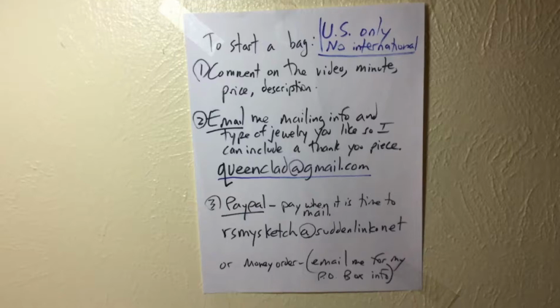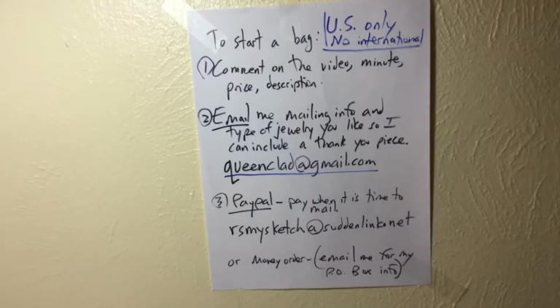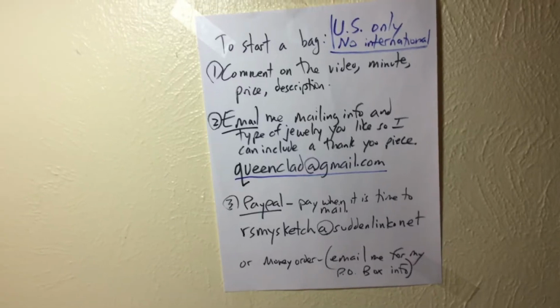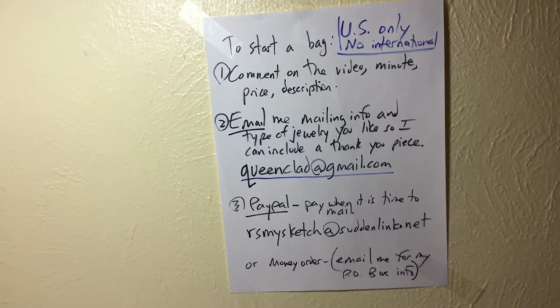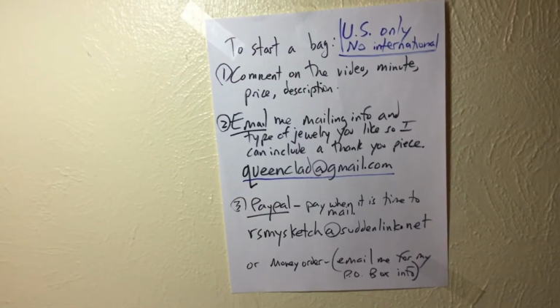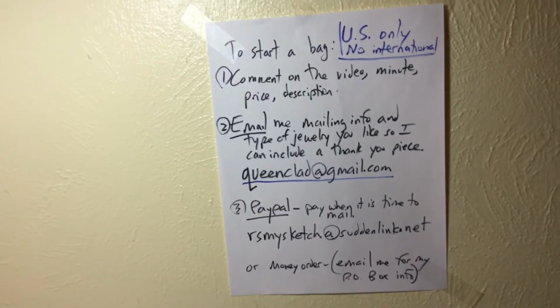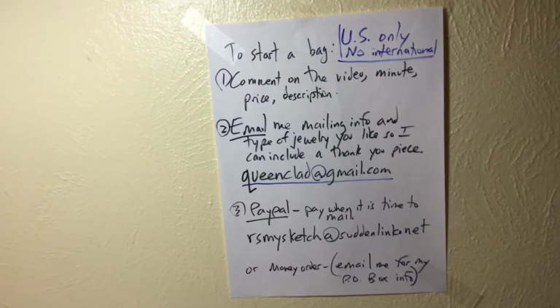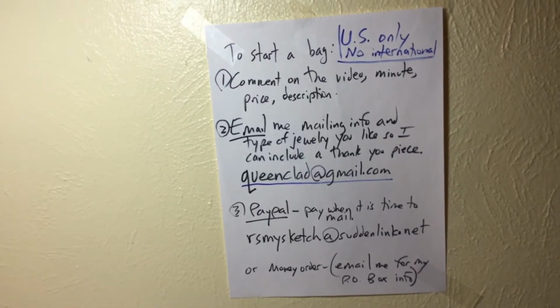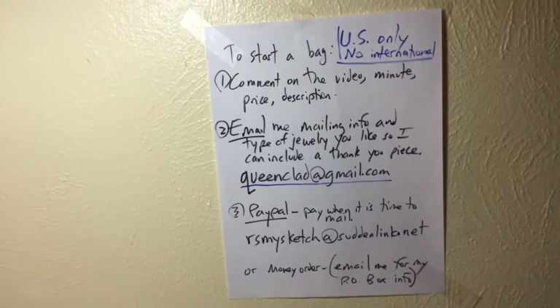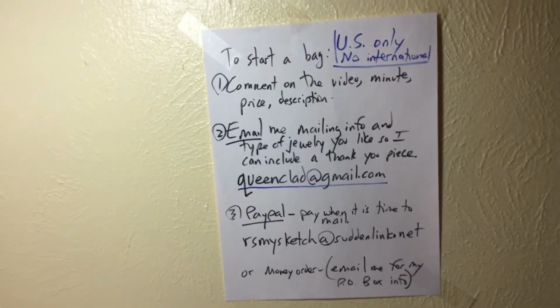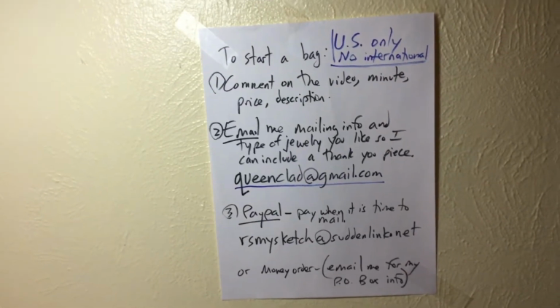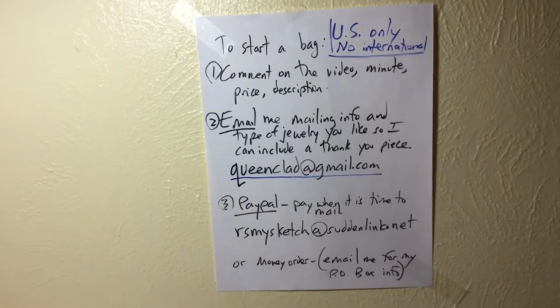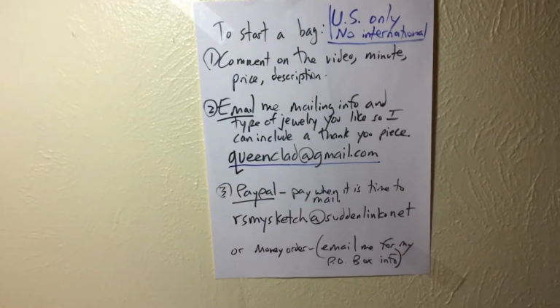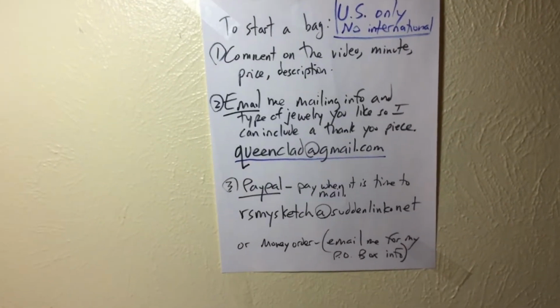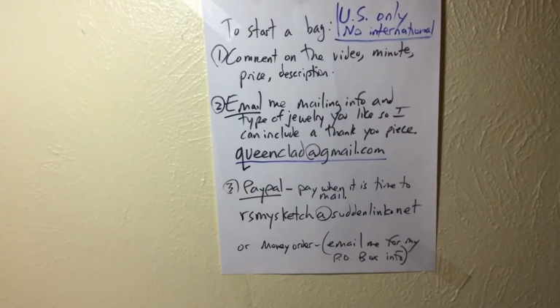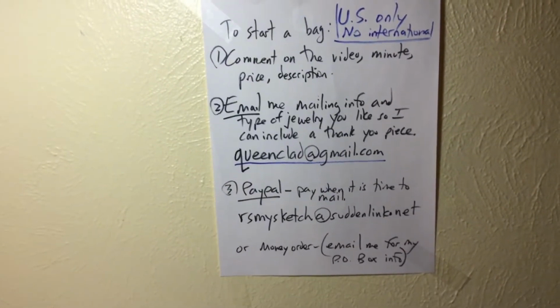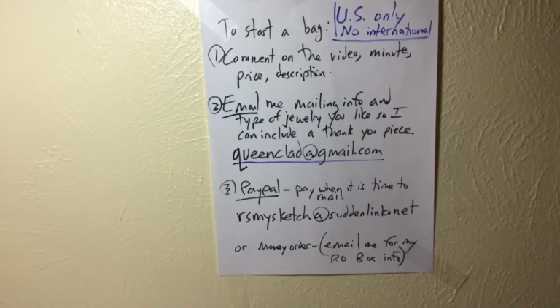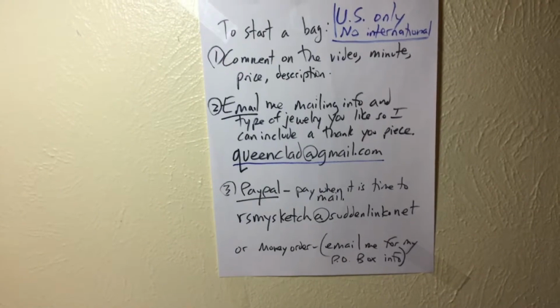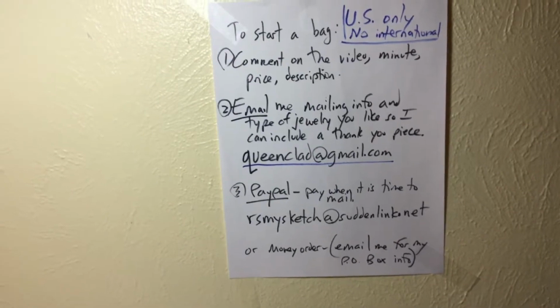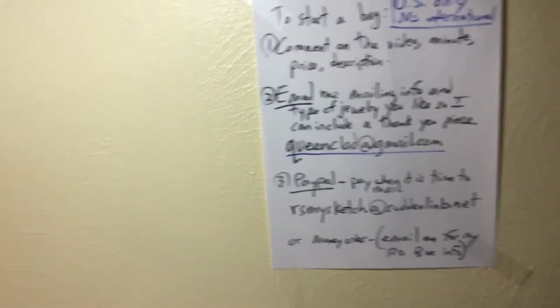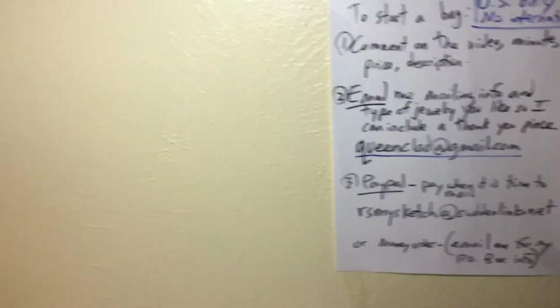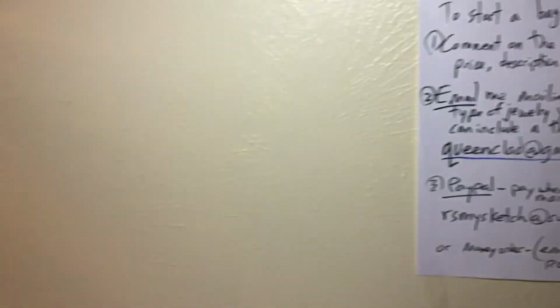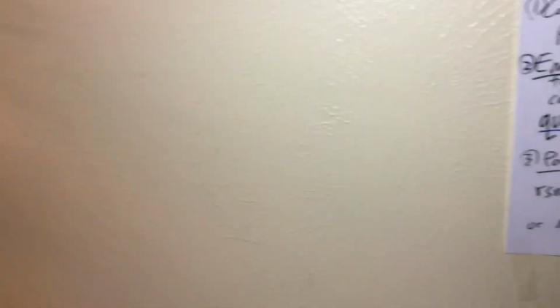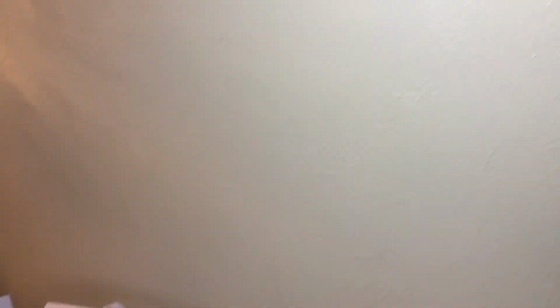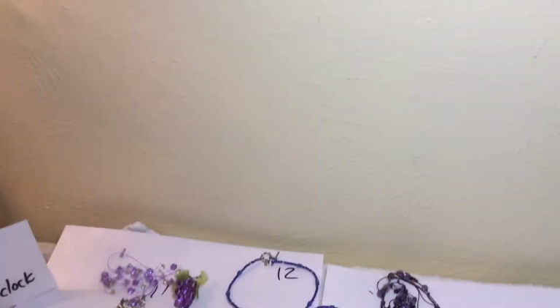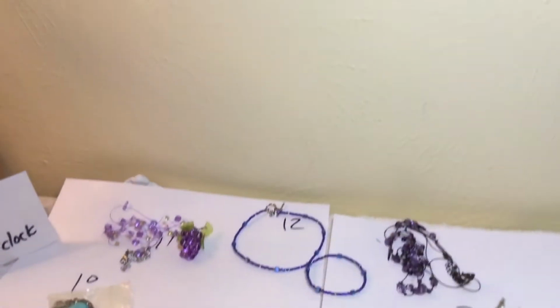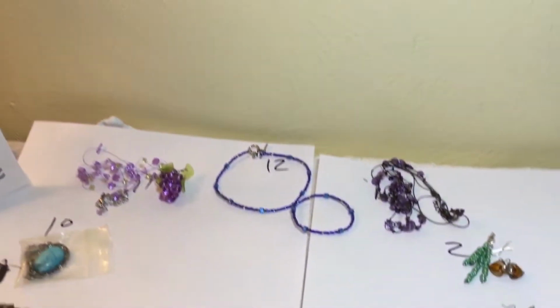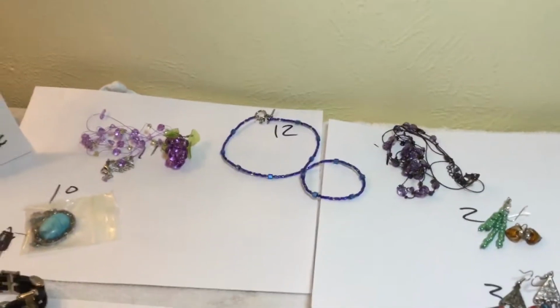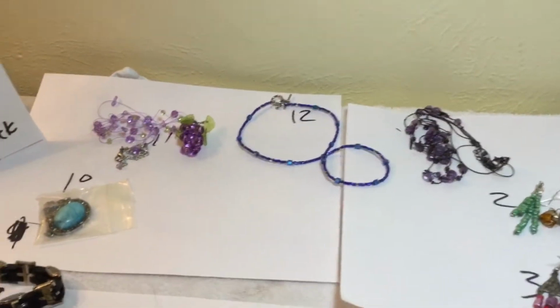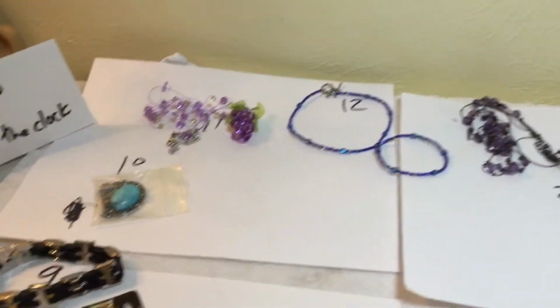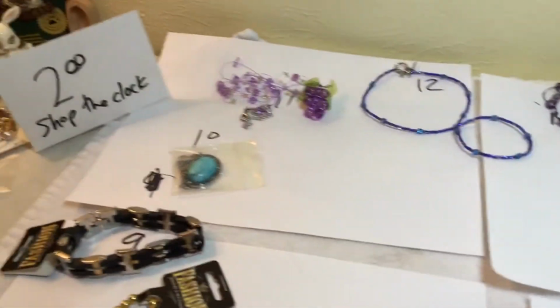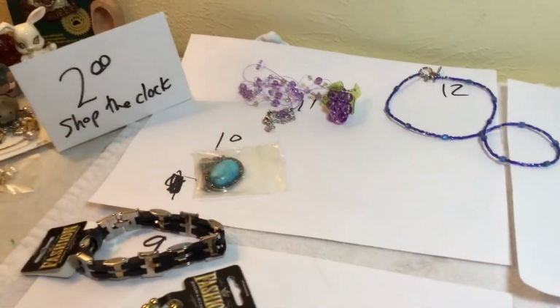Welcome to the video. The gang is all here. Here's another Shop the Clock. We got some glass. We got a real nice Southwest piece, $2.